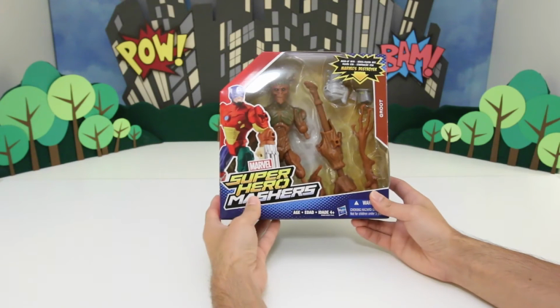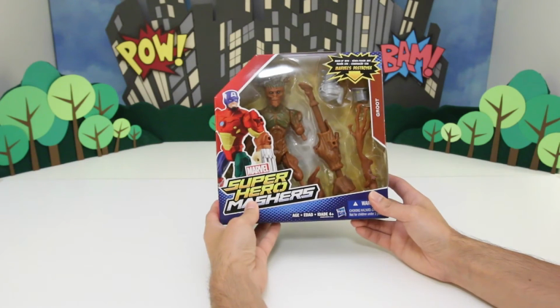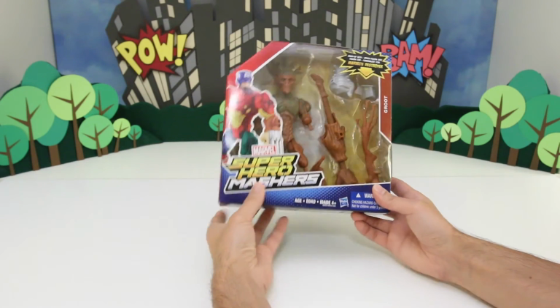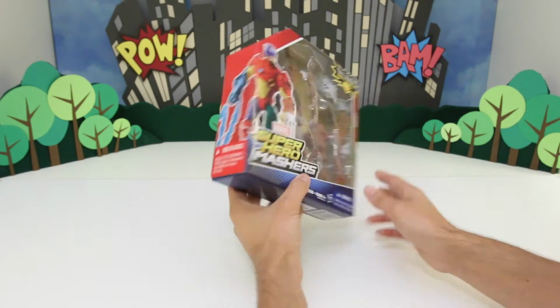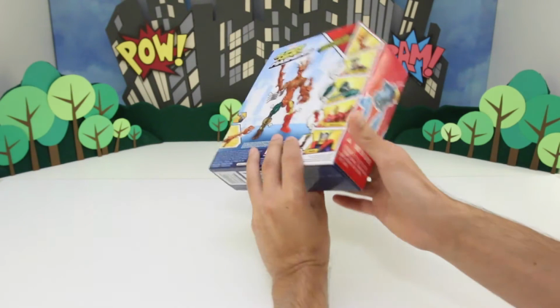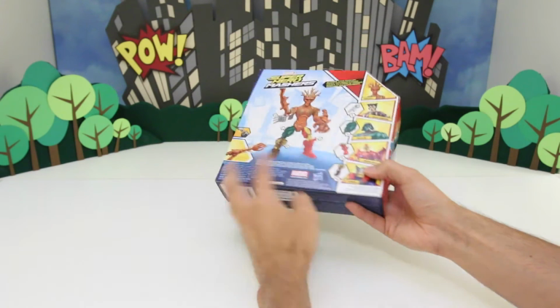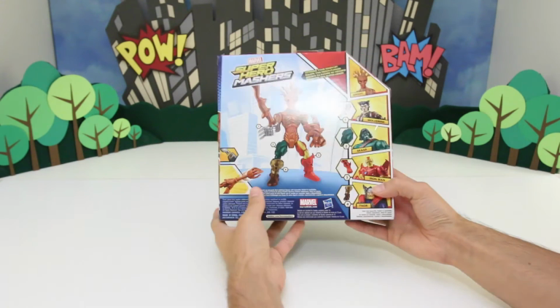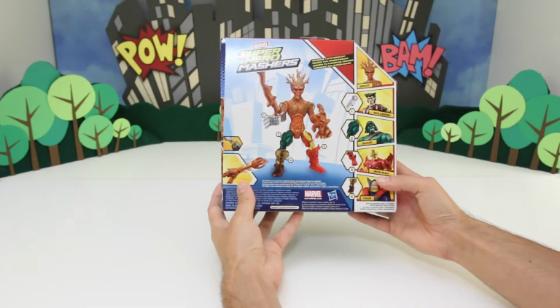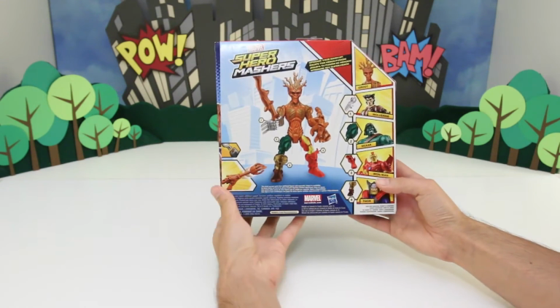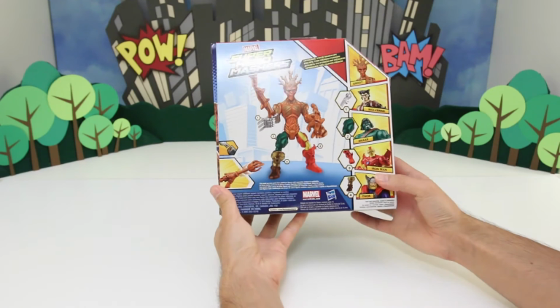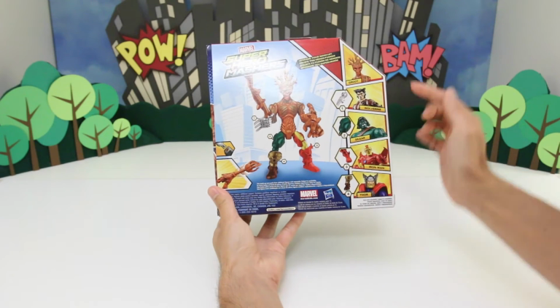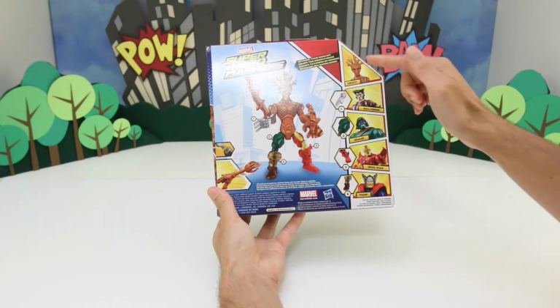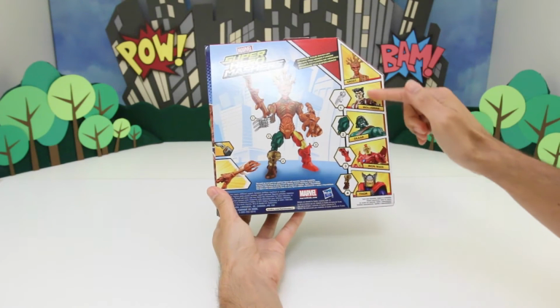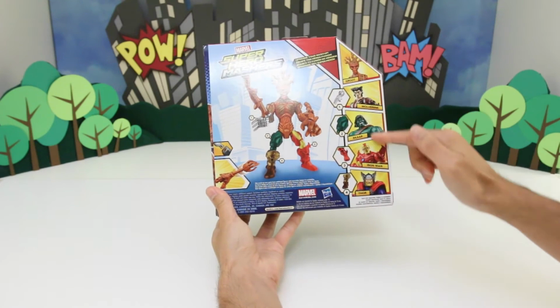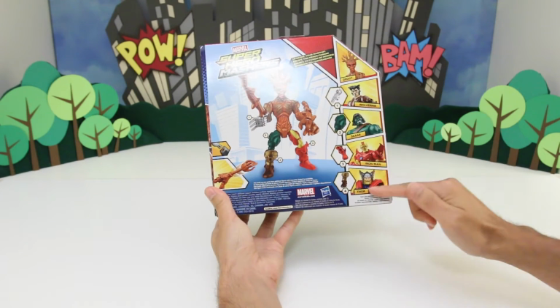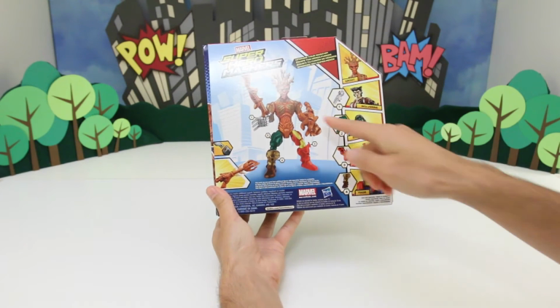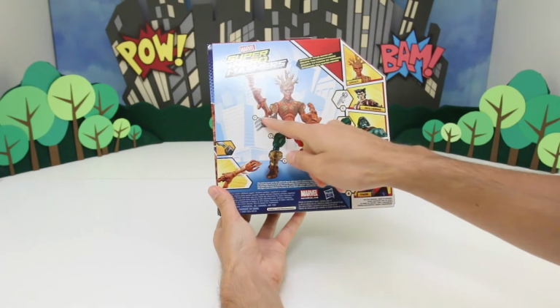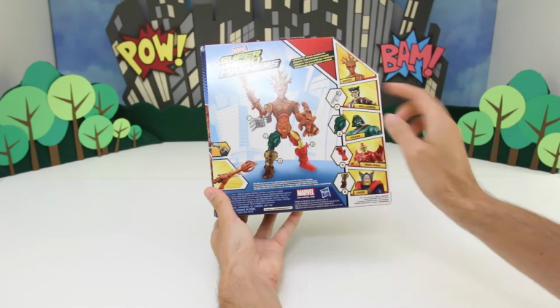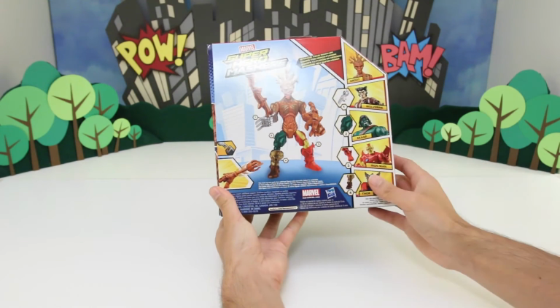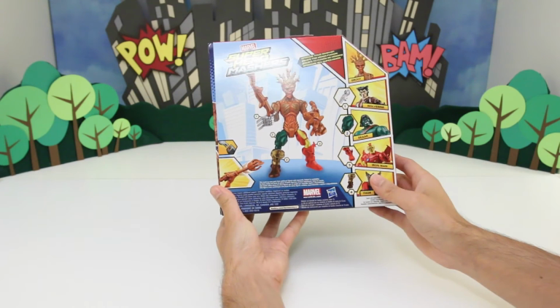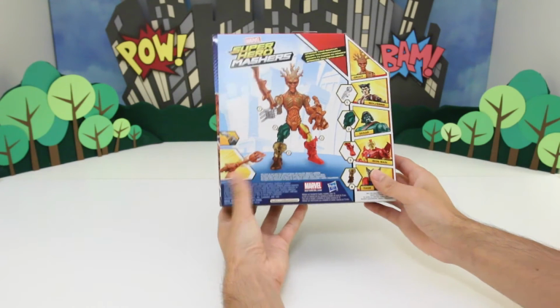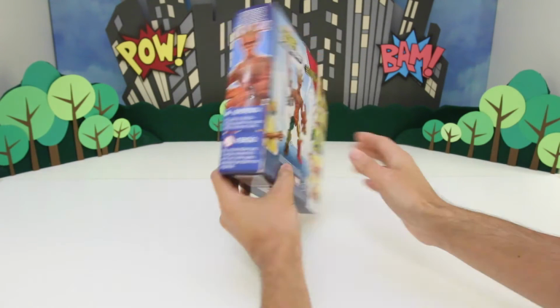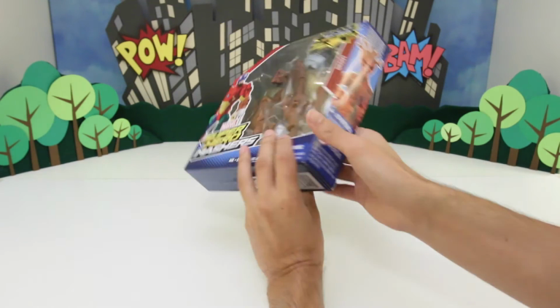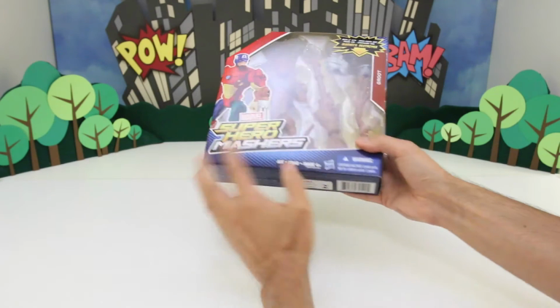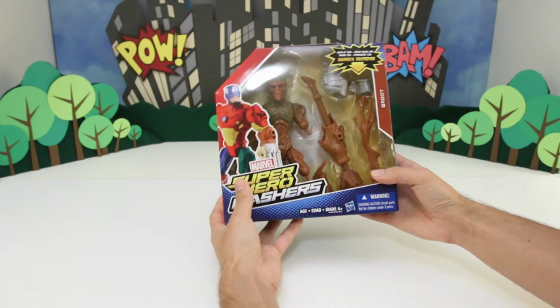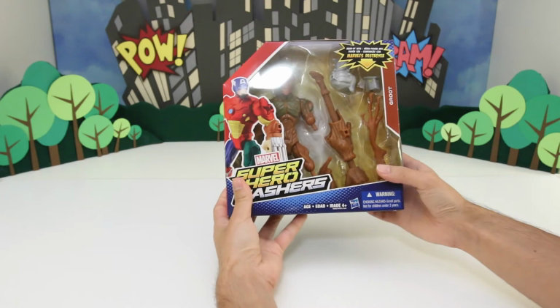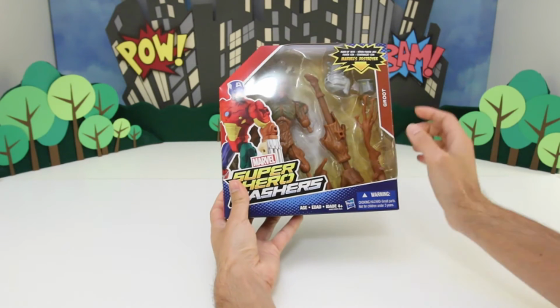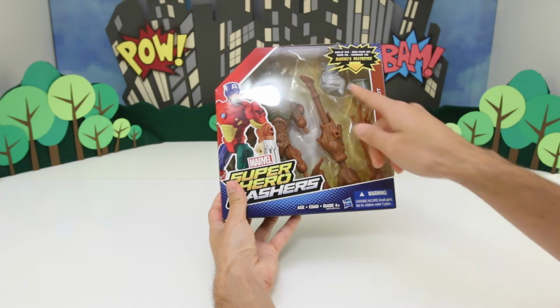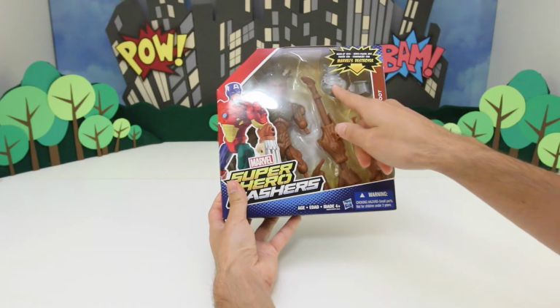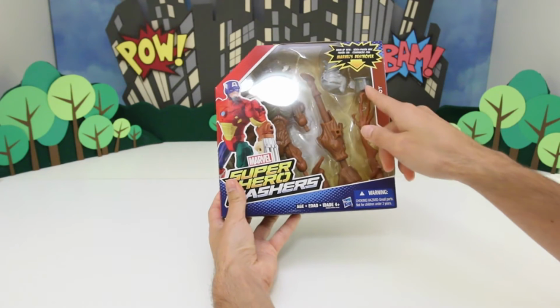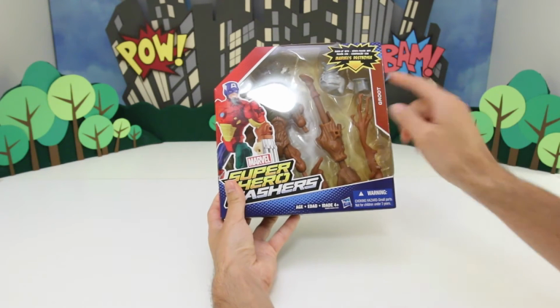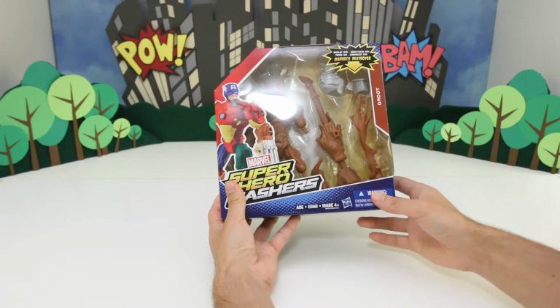Mashers means you can mix it up. So if you look here on the back, you see all these other heroes and you can mix and match the parts. This Groot comes with some parts from Destroyer.